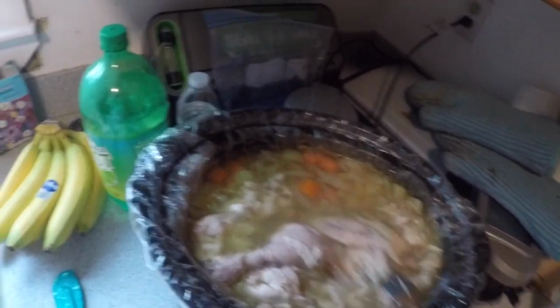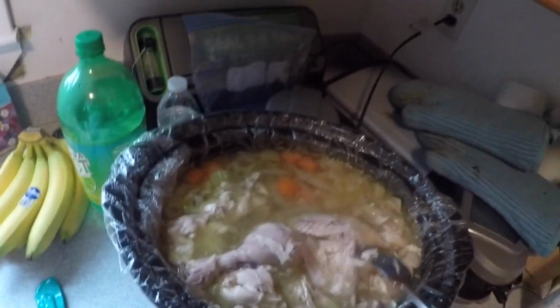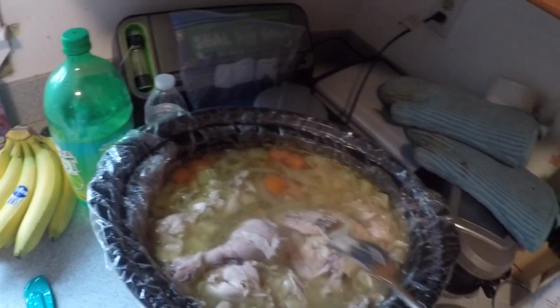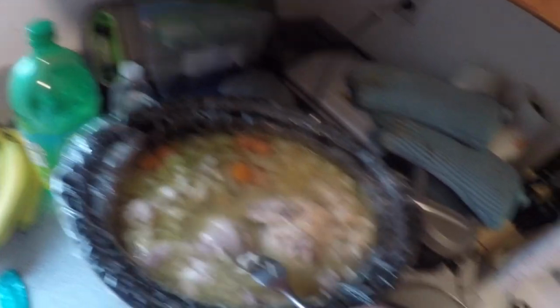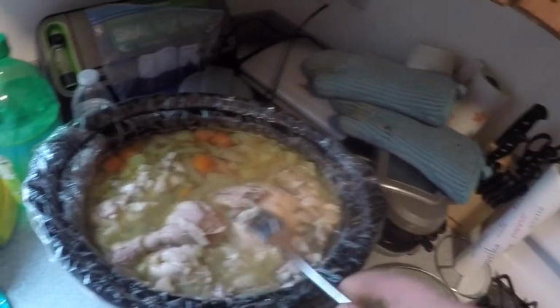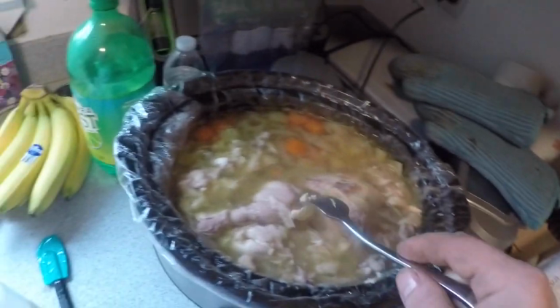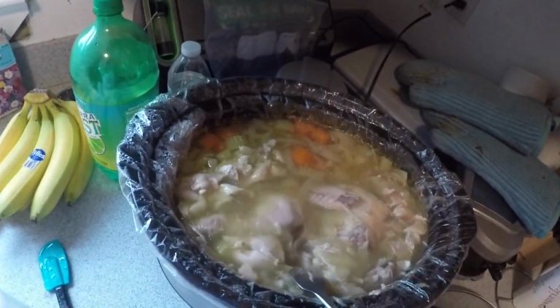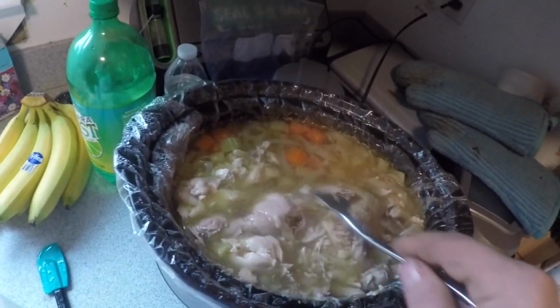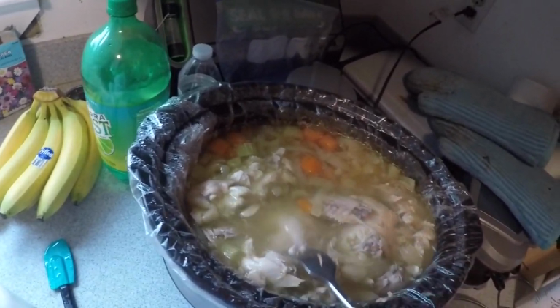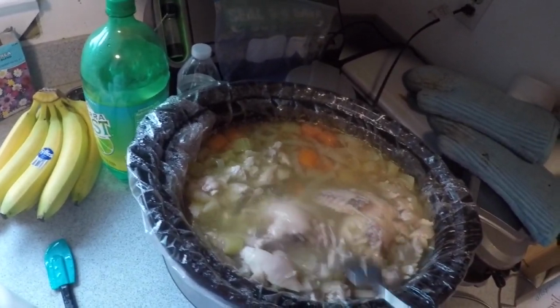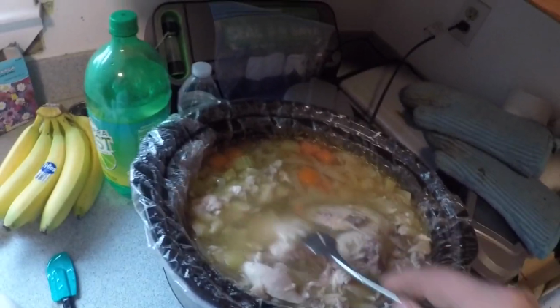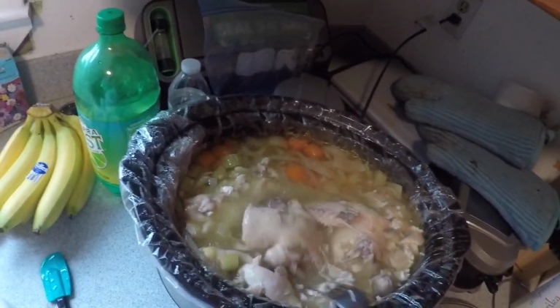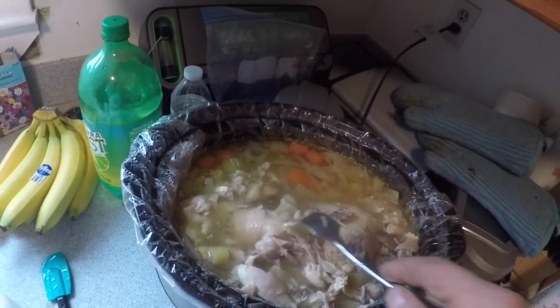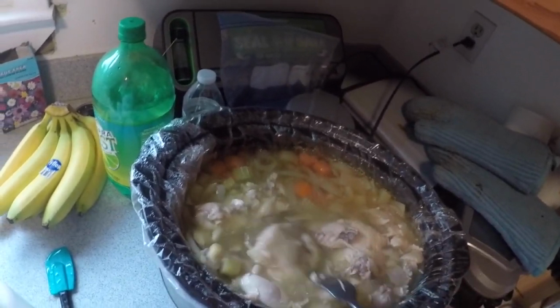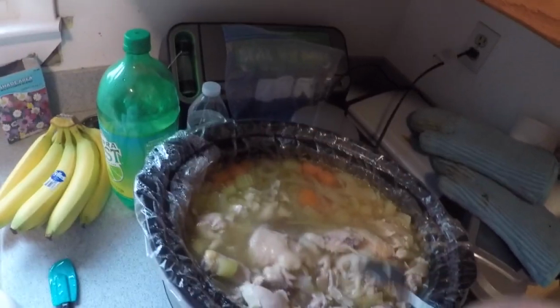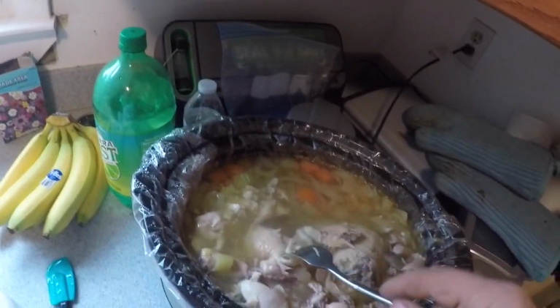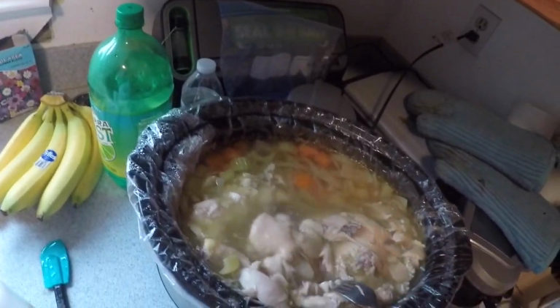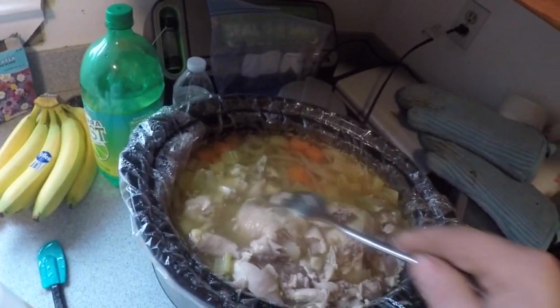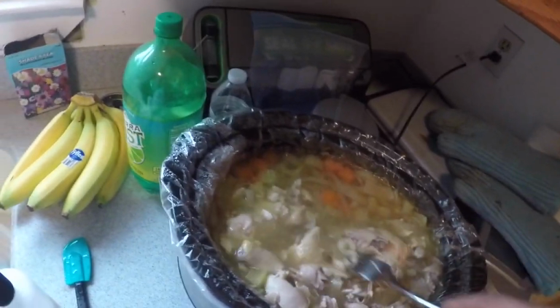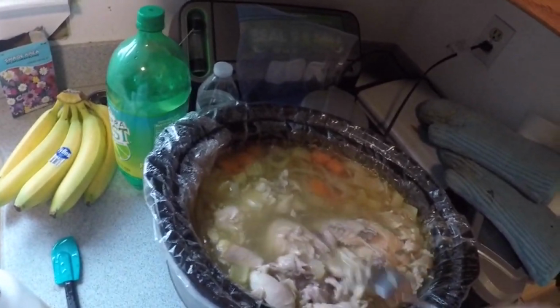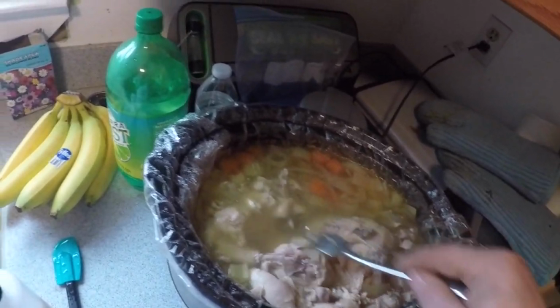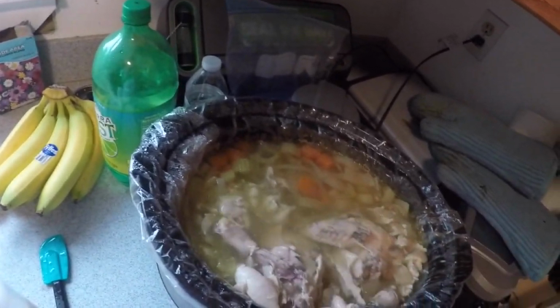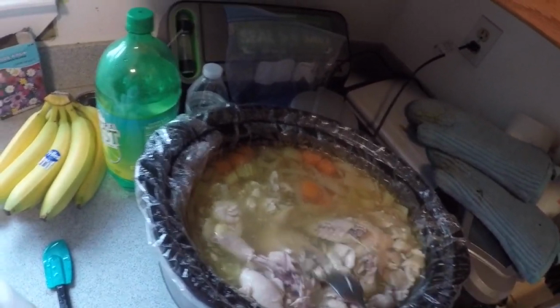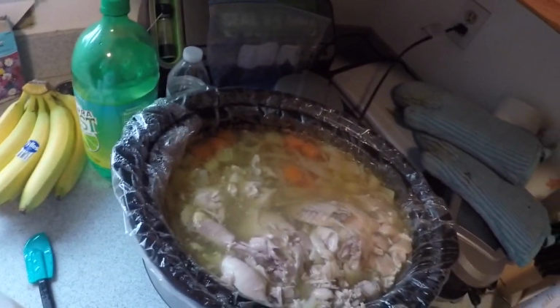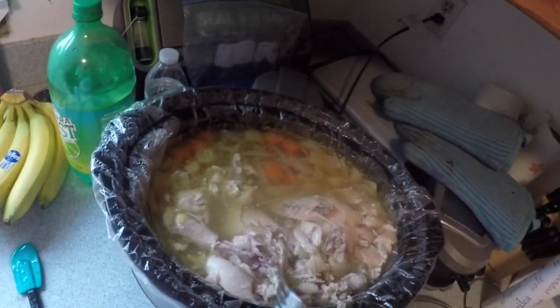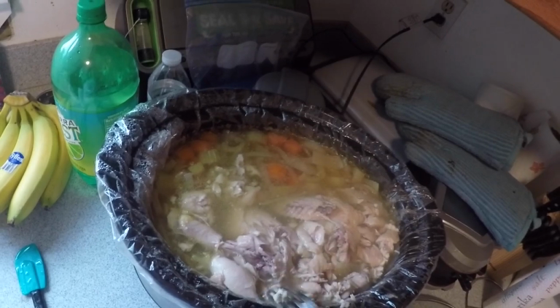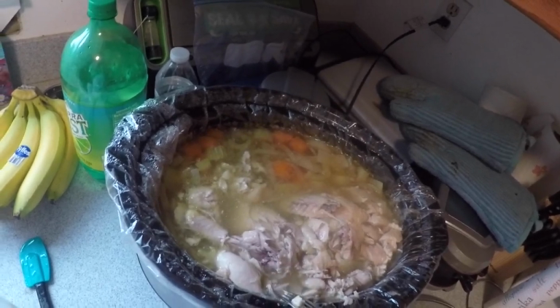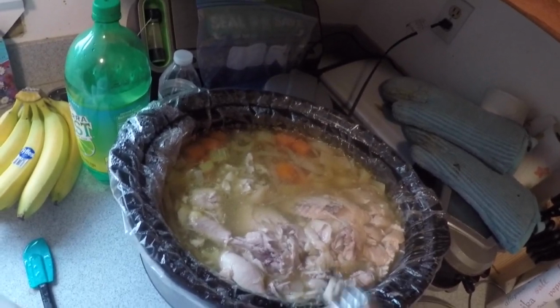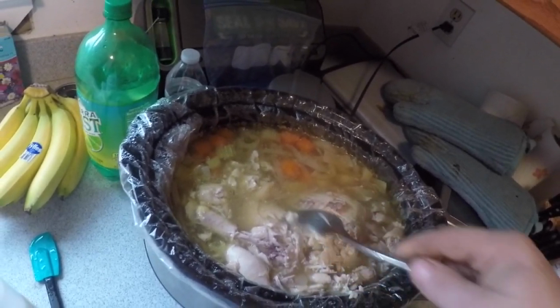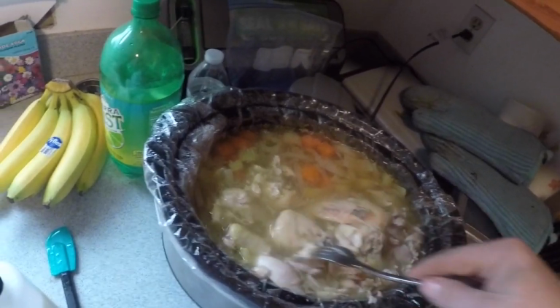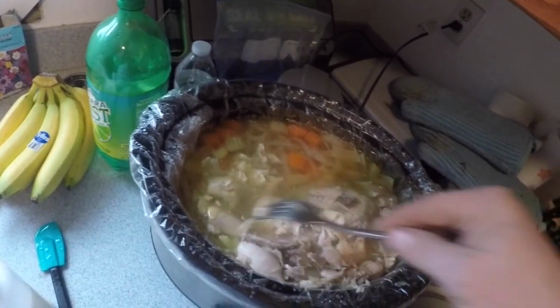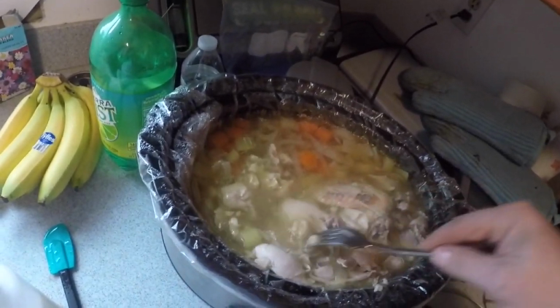Basically that's our stew. We literally just had lunch - it's only three o'clock right now. We put this in about 11, so about four hours to cook.